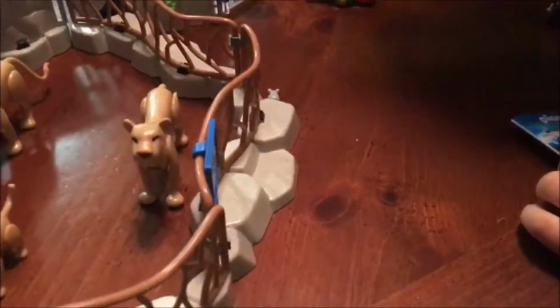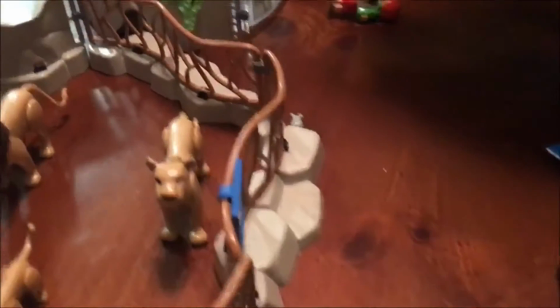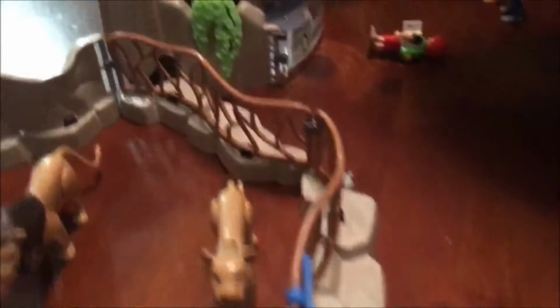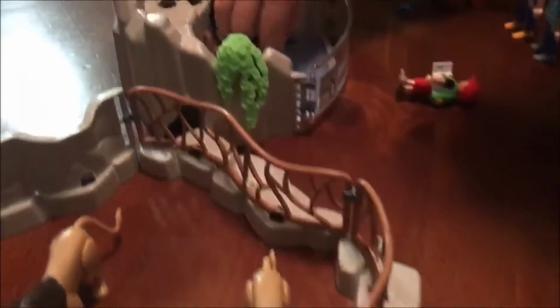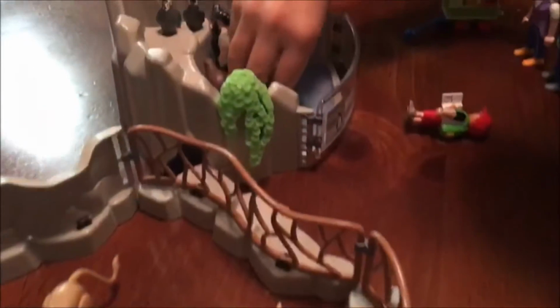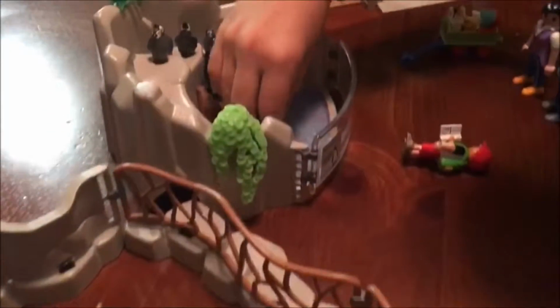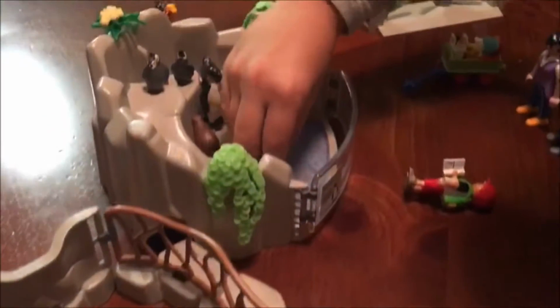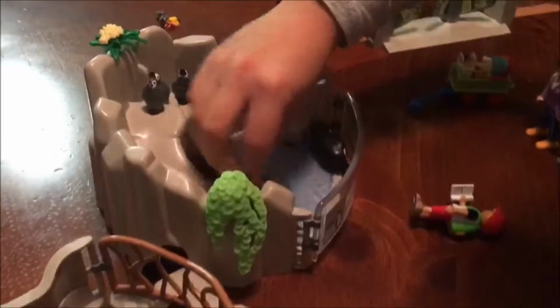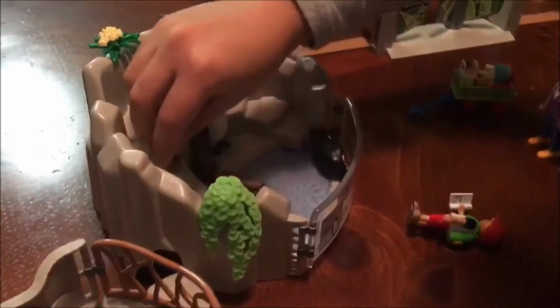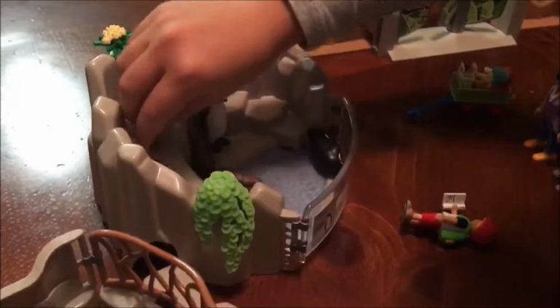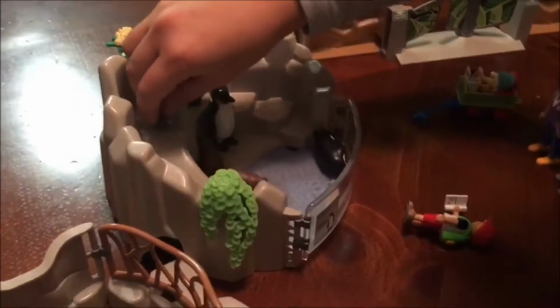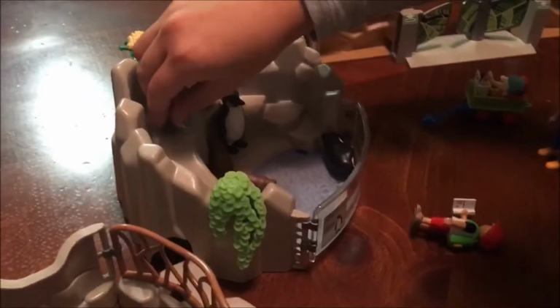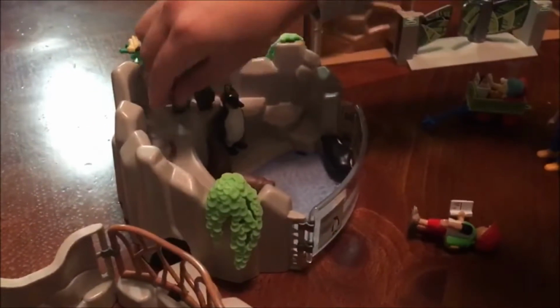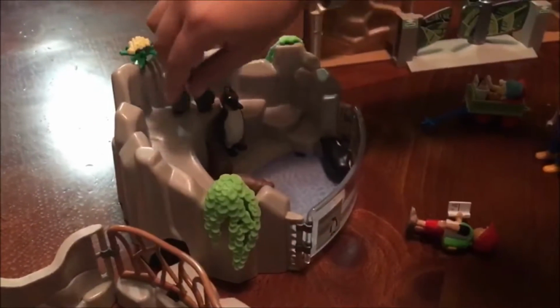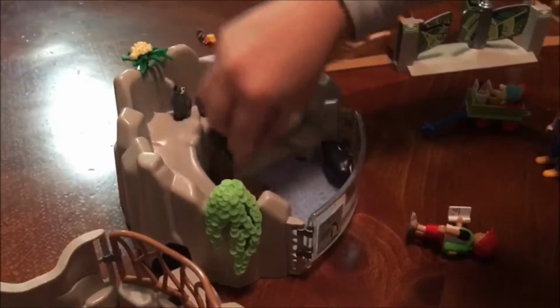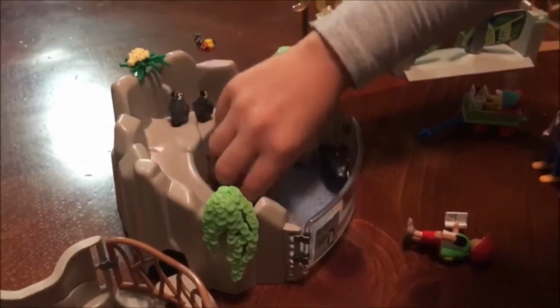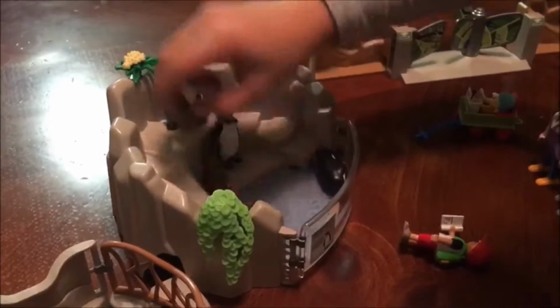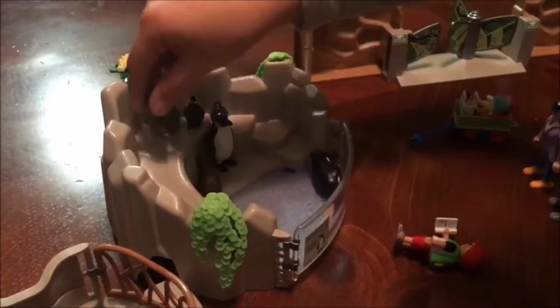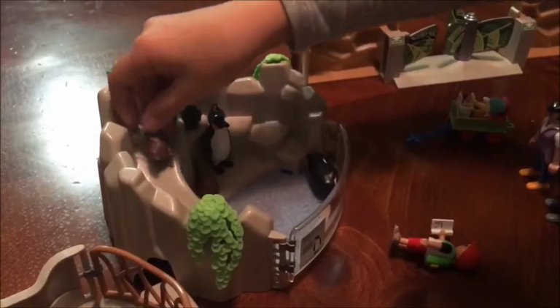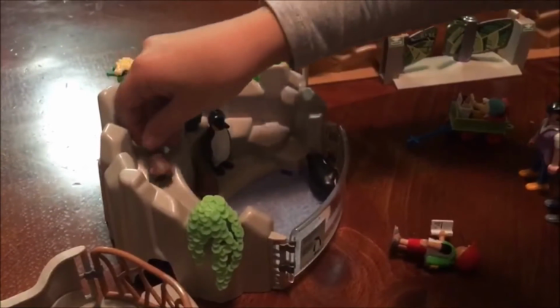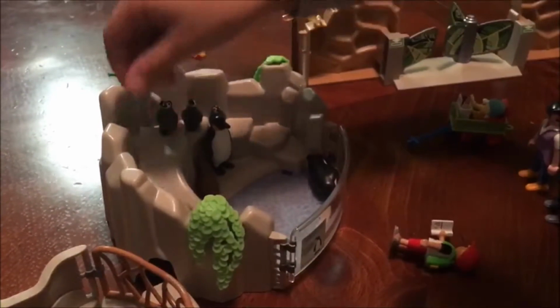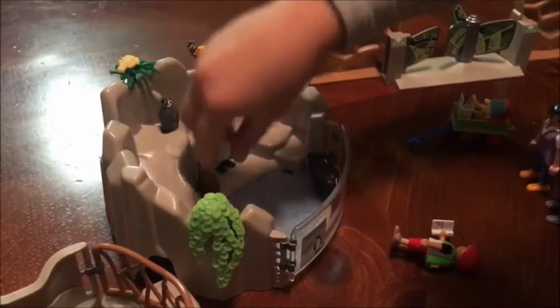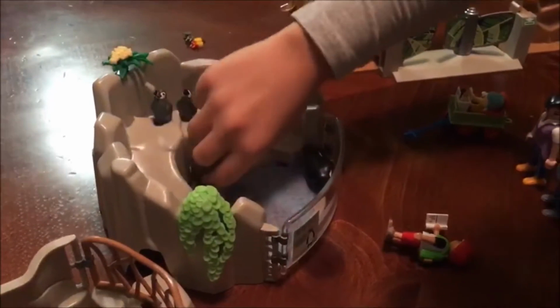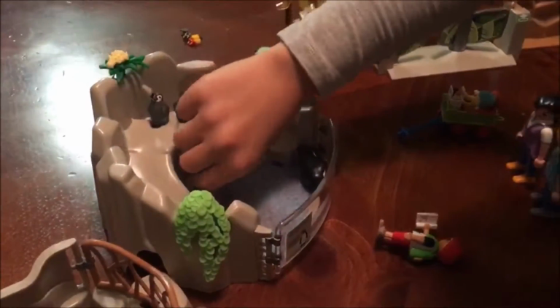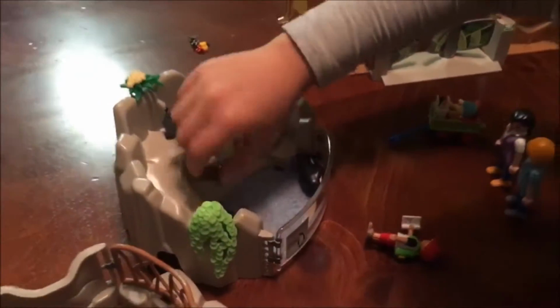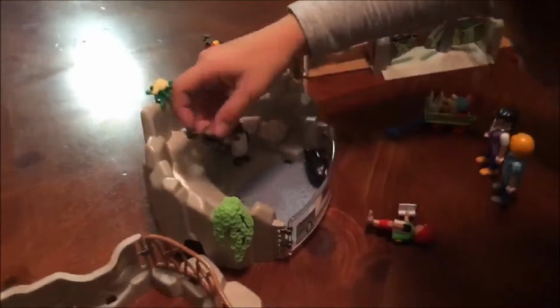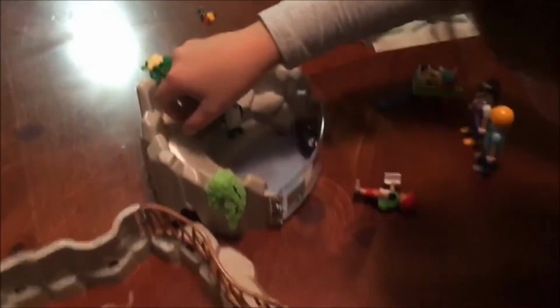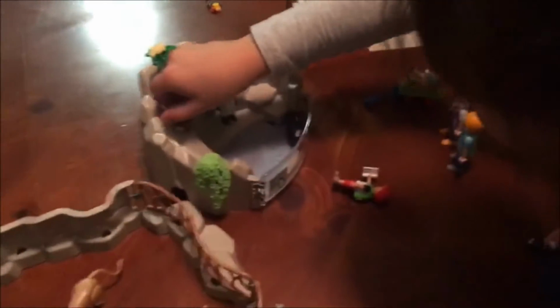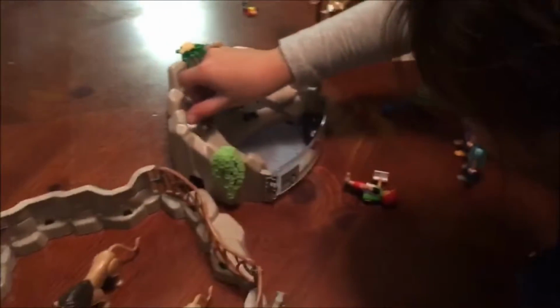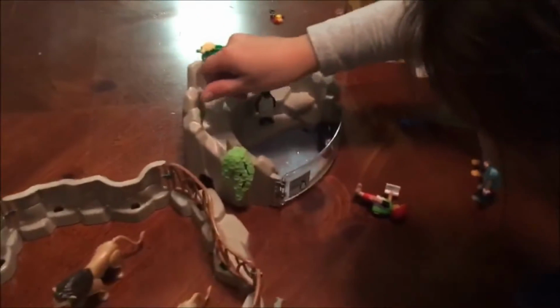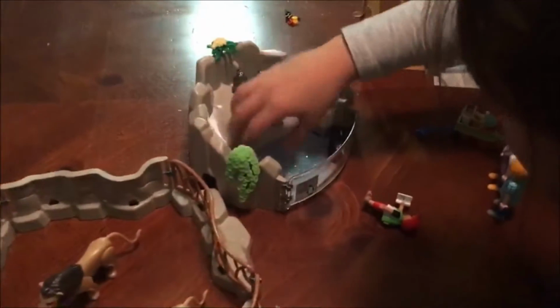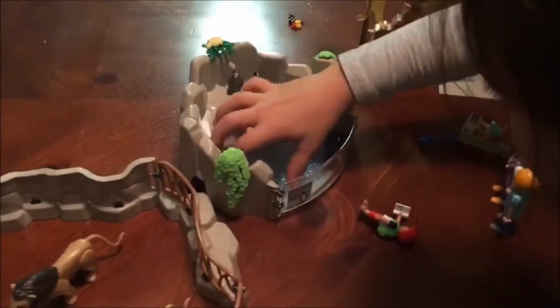Here are the otters. Baby otter. Mommy otter. Daddy otter. Mommy otter.